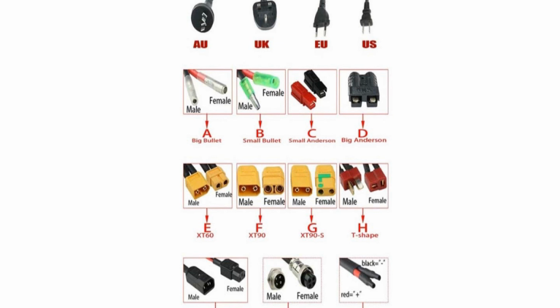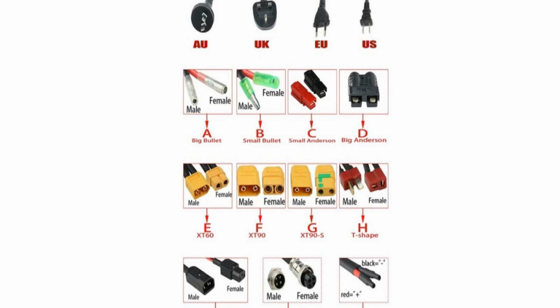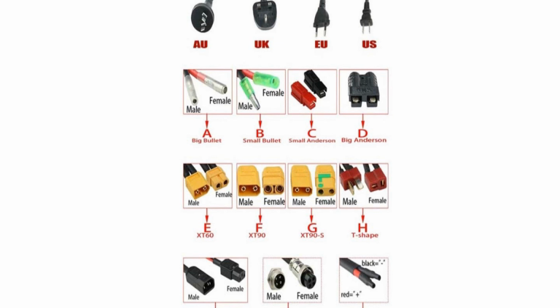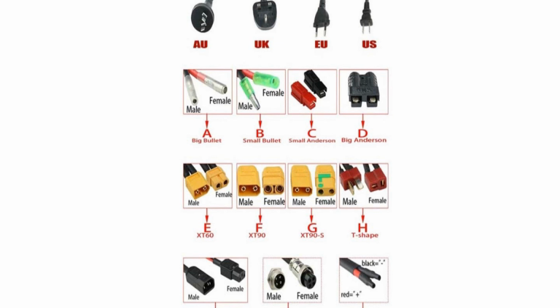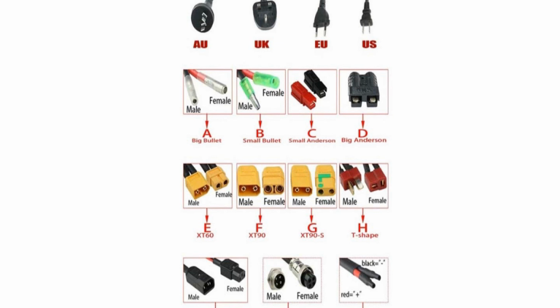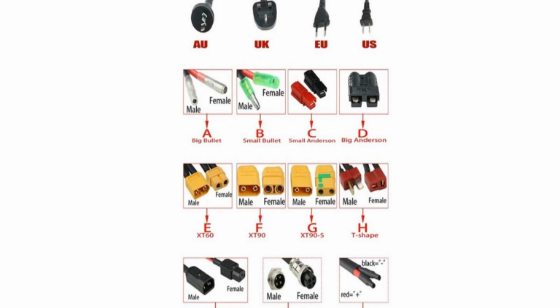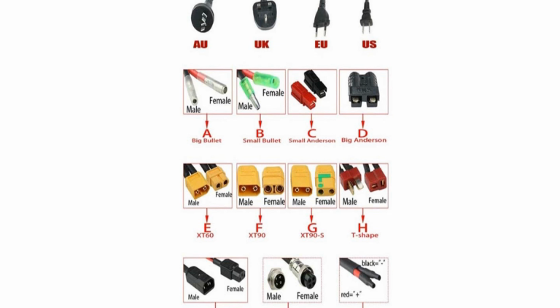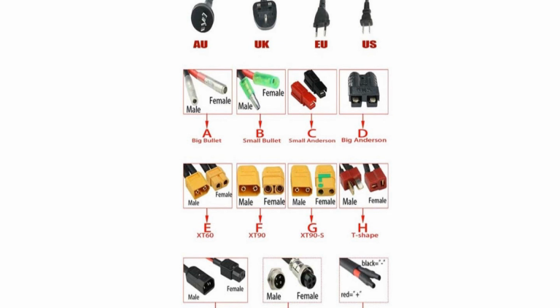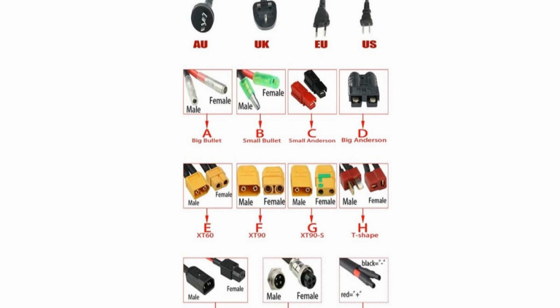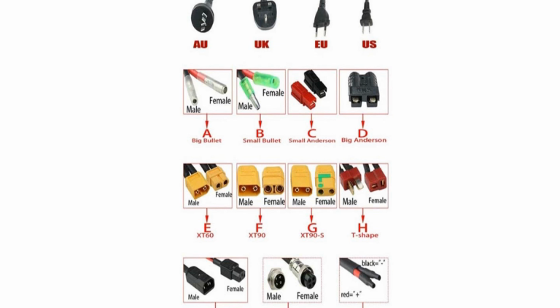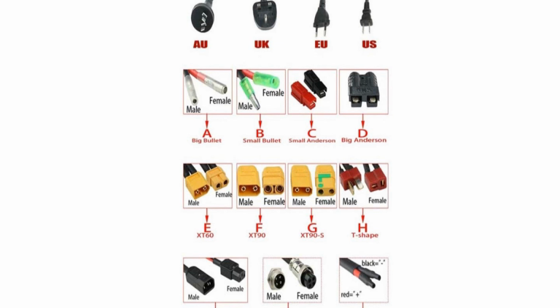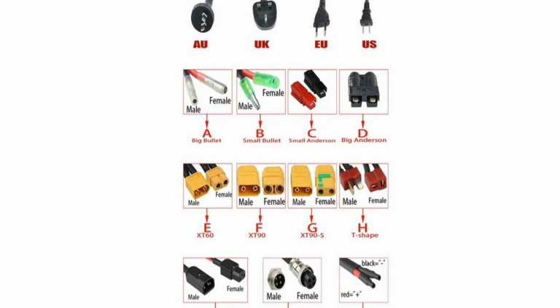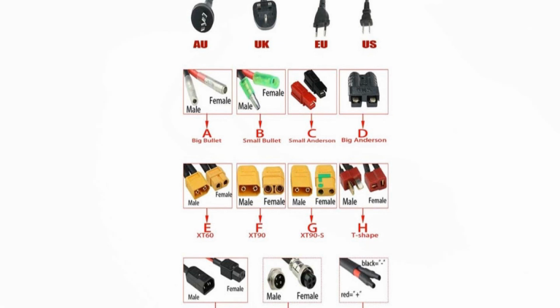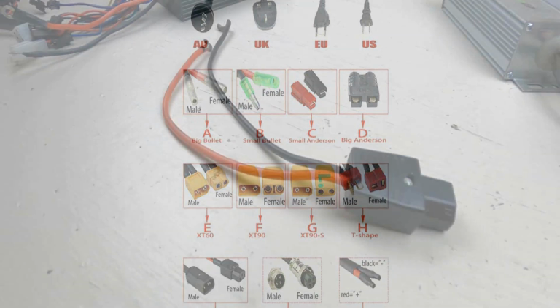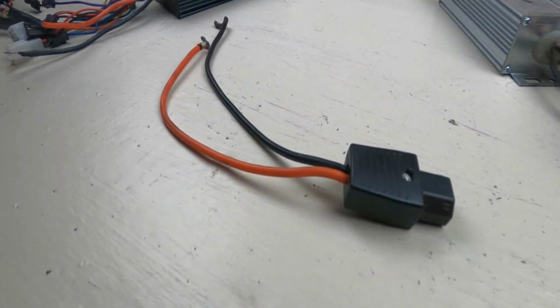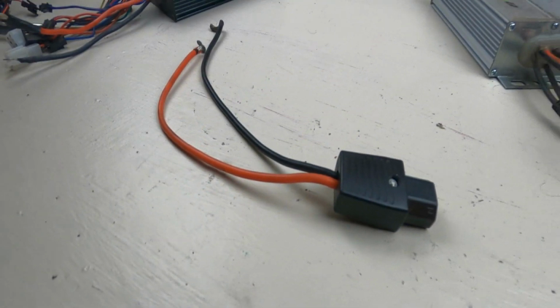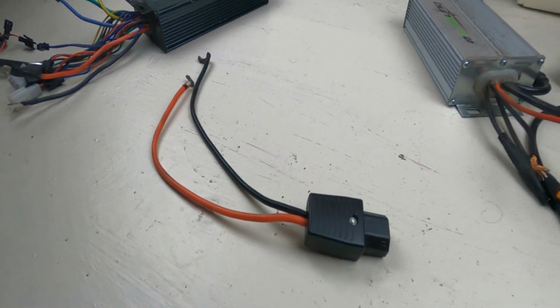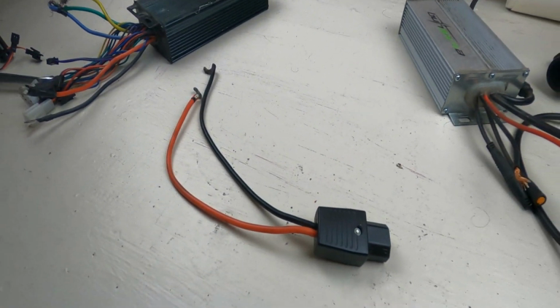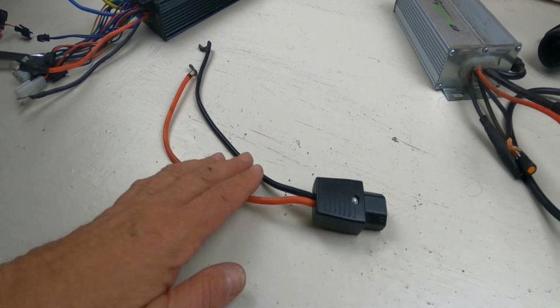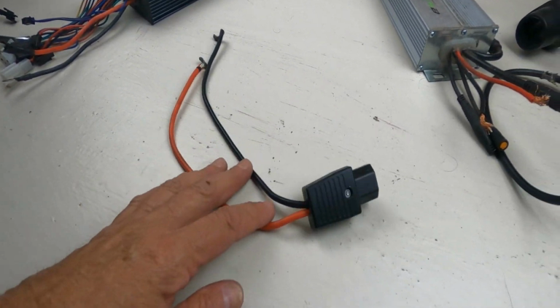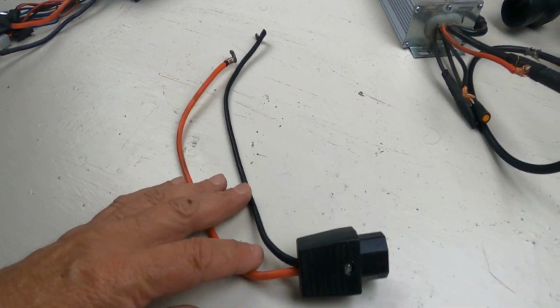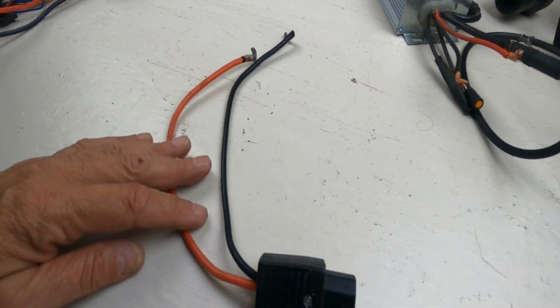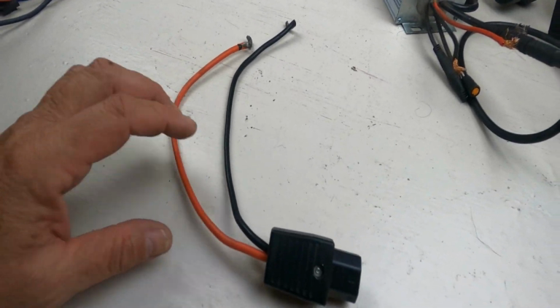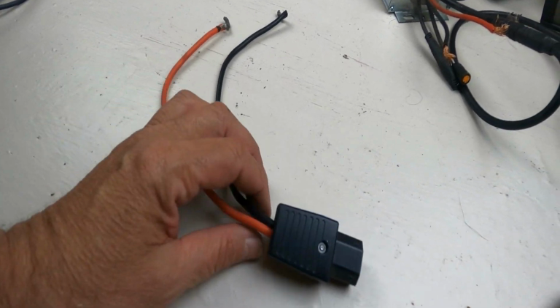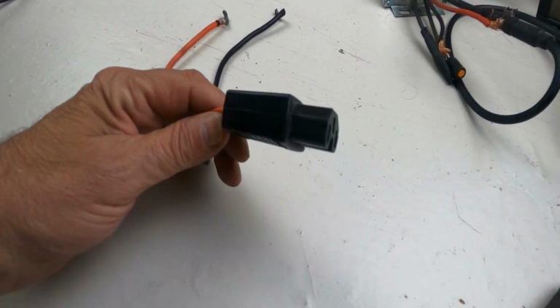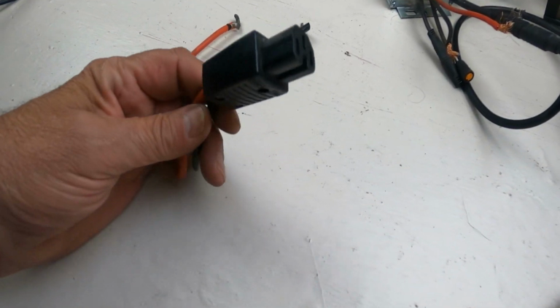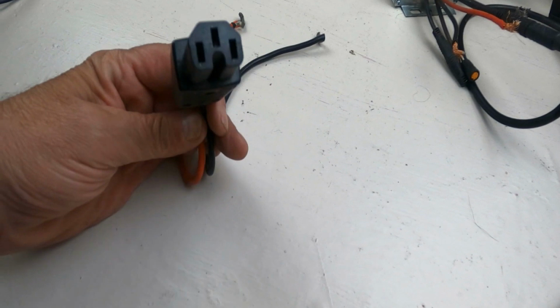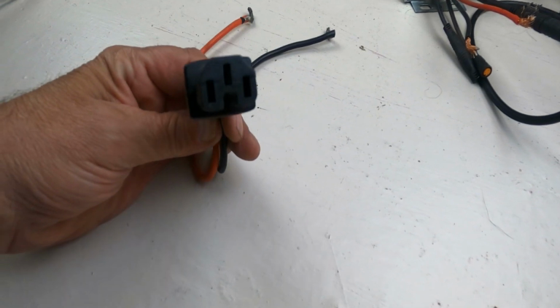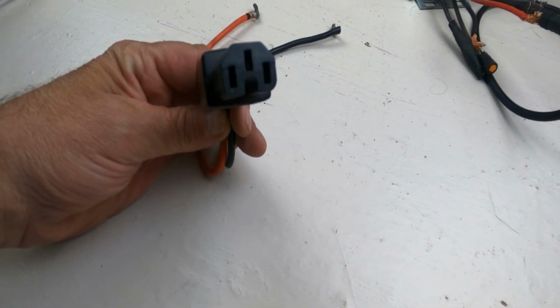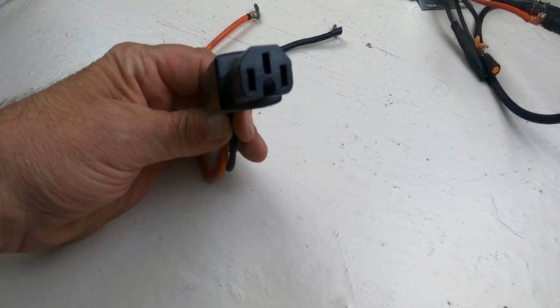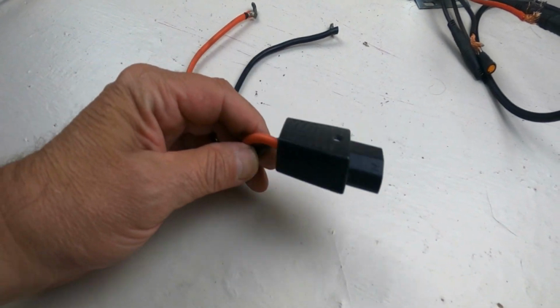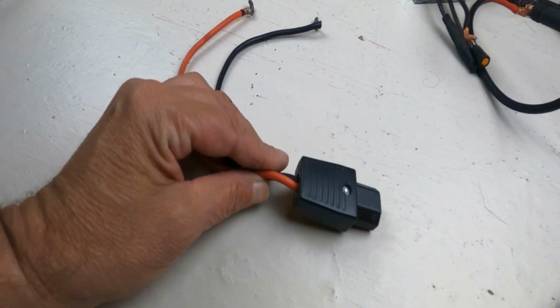There are many types of battery connectors to choose from. You can hand wire the connections together or pick a favorite quick connect. I personally prefer the power plug connection — it's easy to use and creates a really solid connection every time.